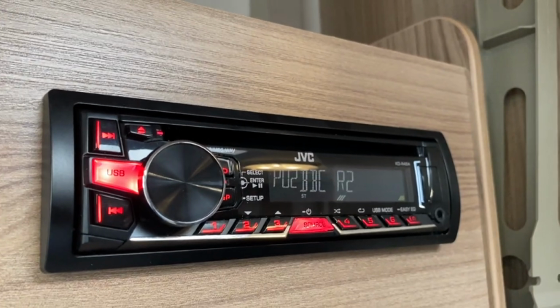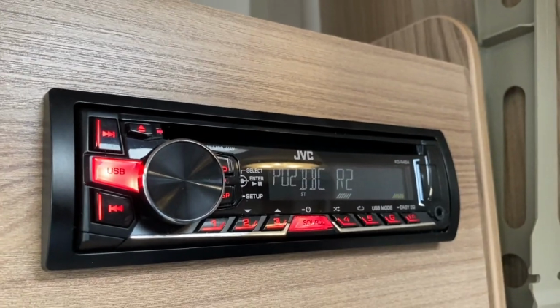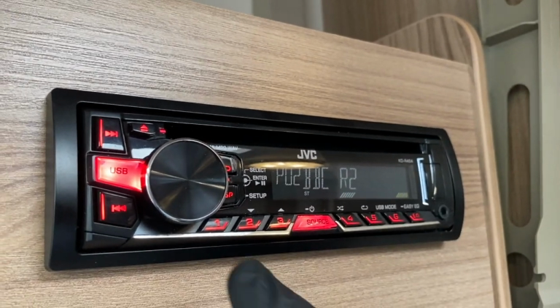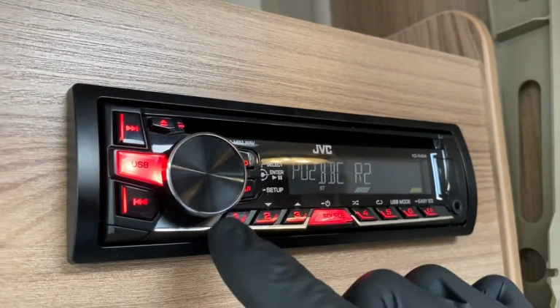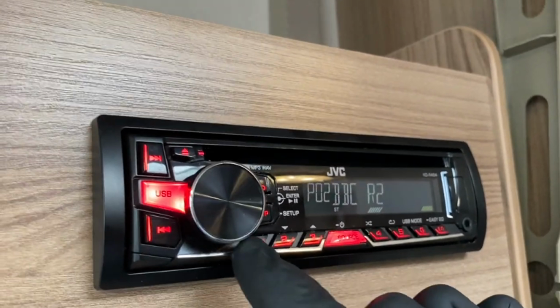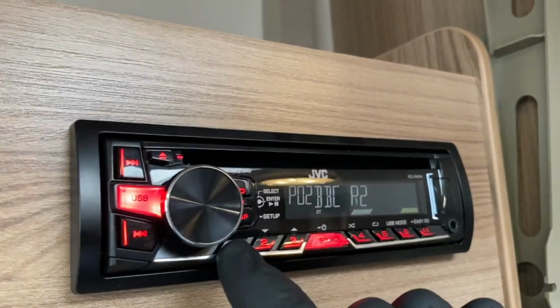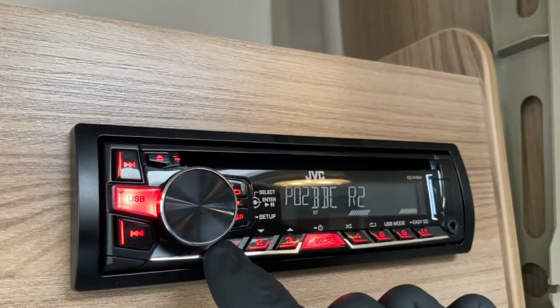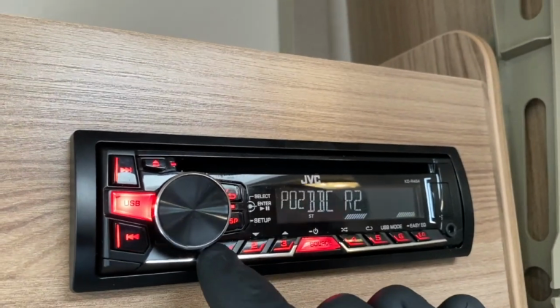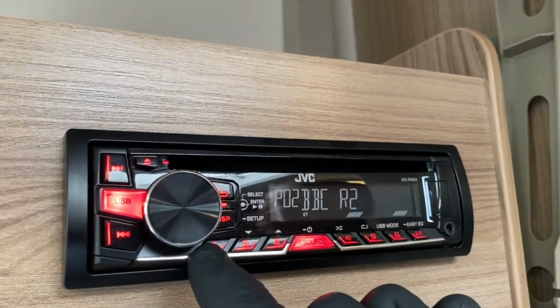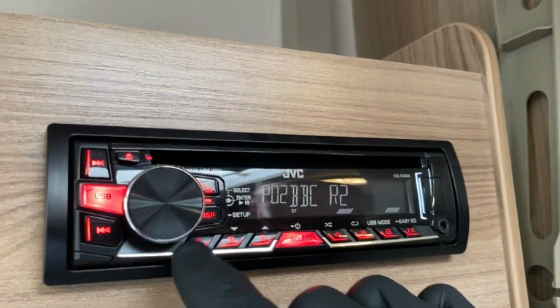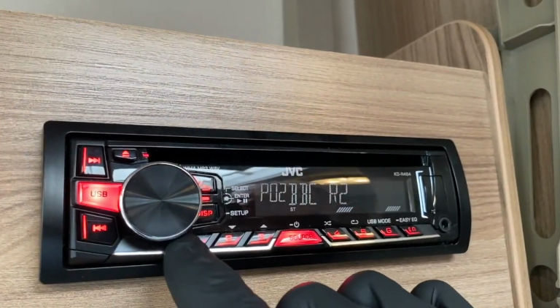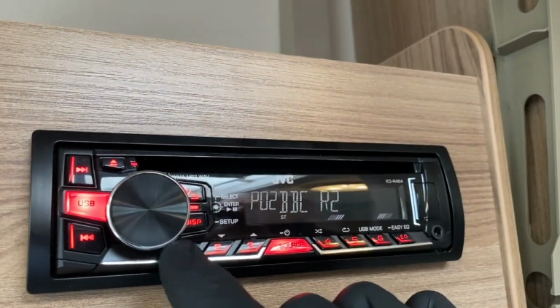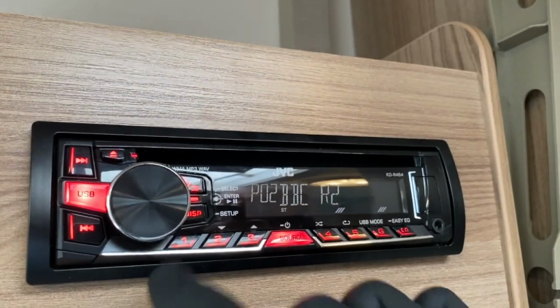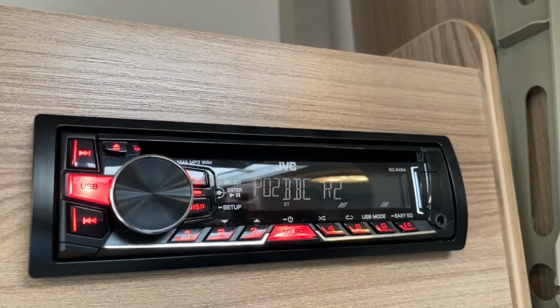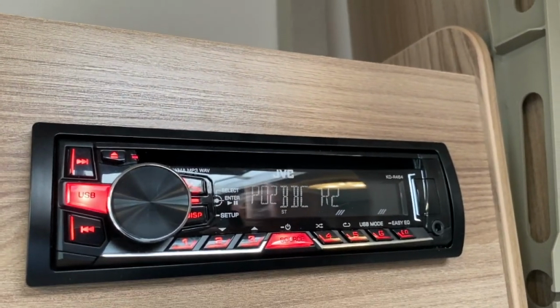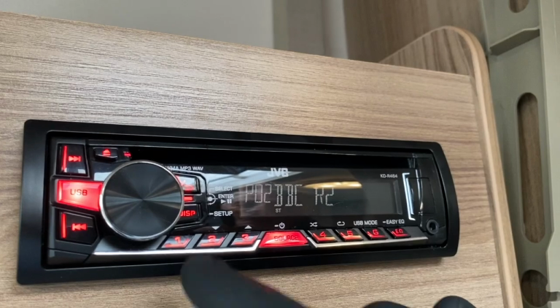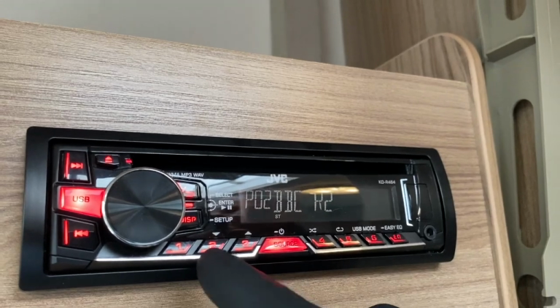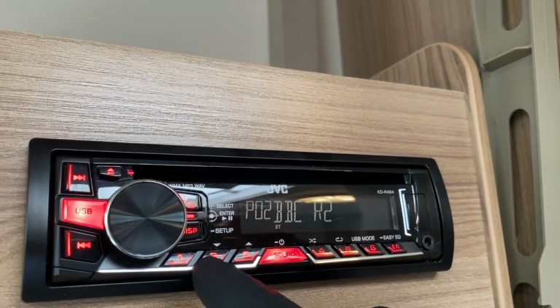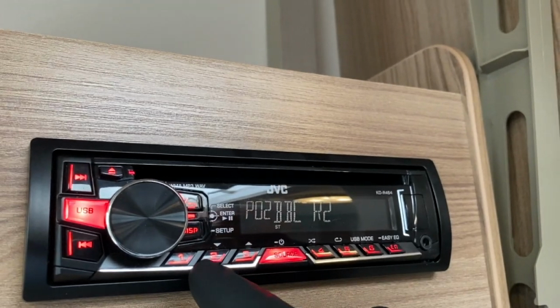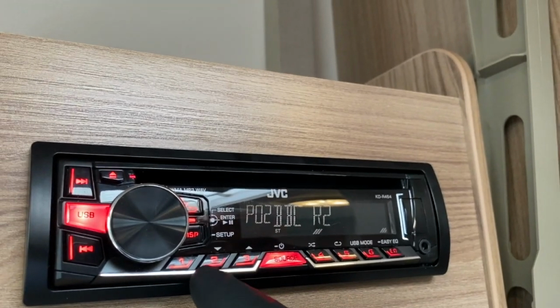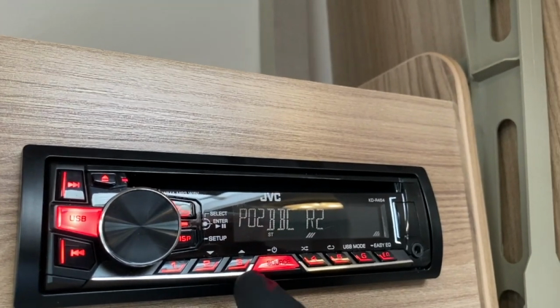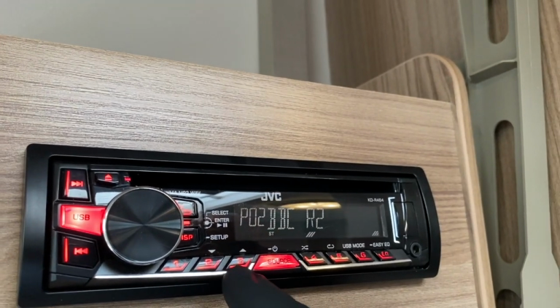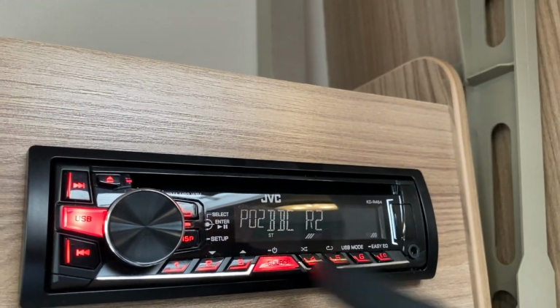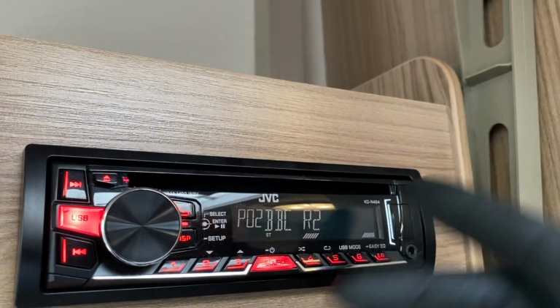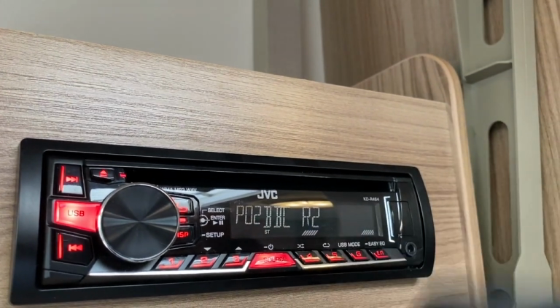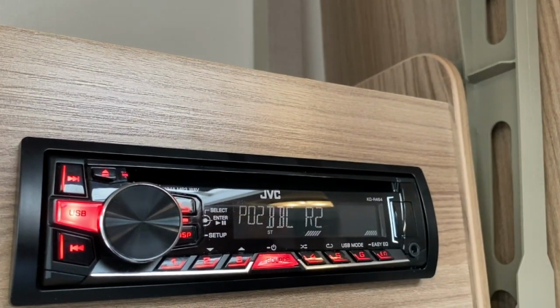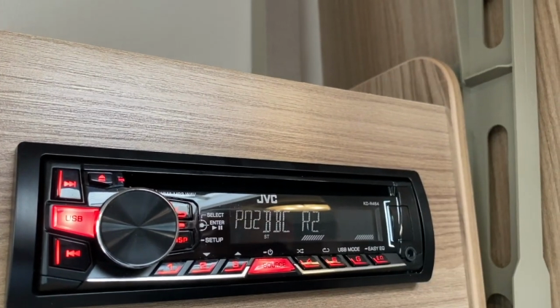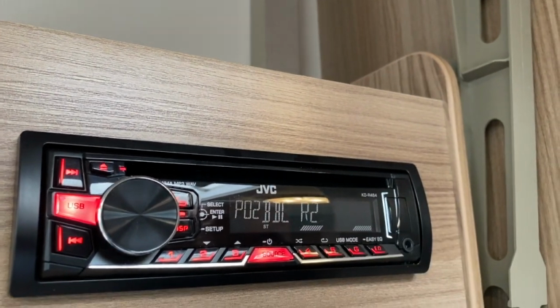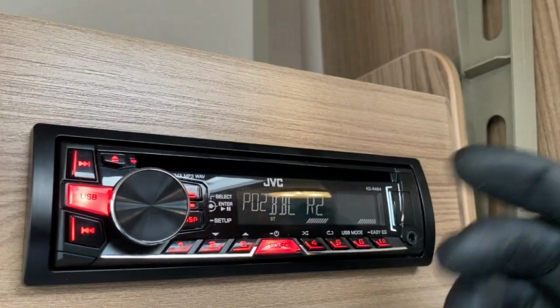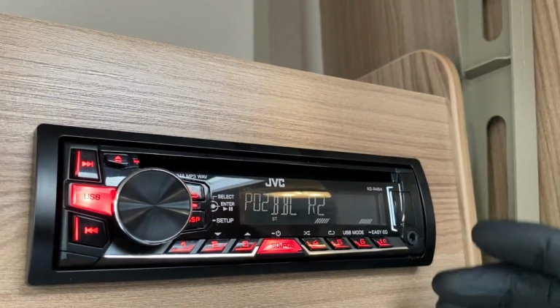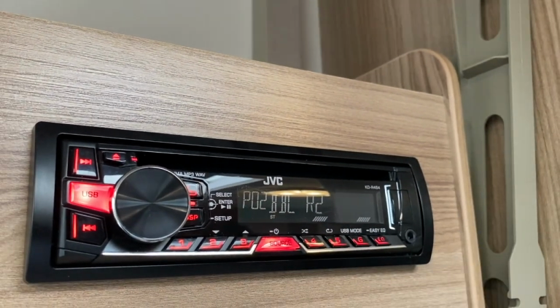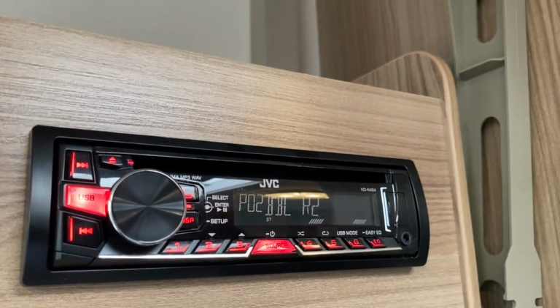So if I wanted Radio 1 I'd put it on probably the number one preset. Radio 2 goes there, Radio 3, 4, and so on — or local stations of course.